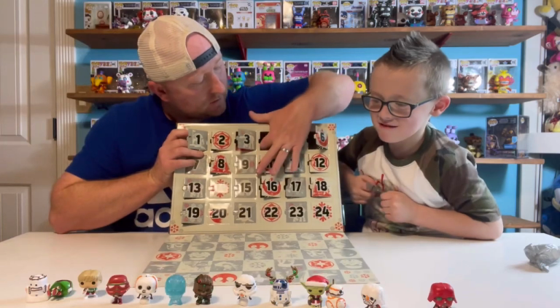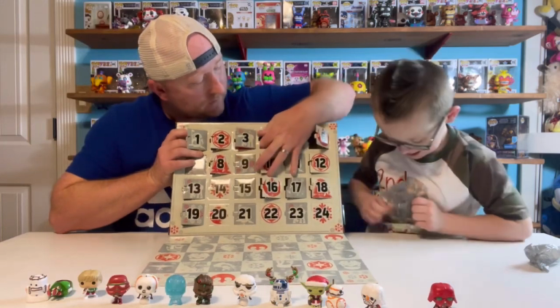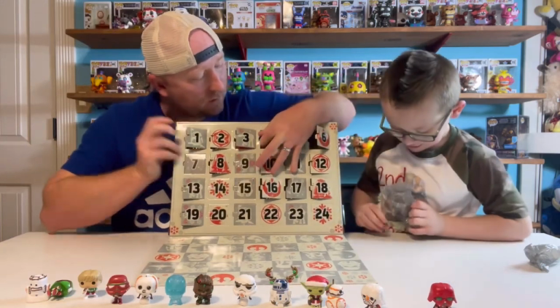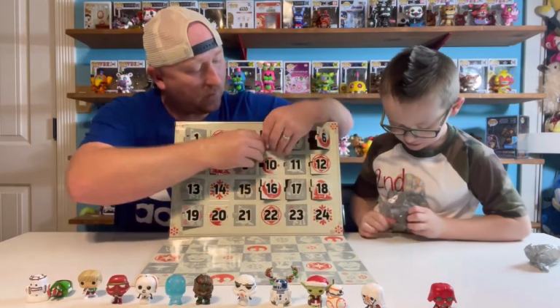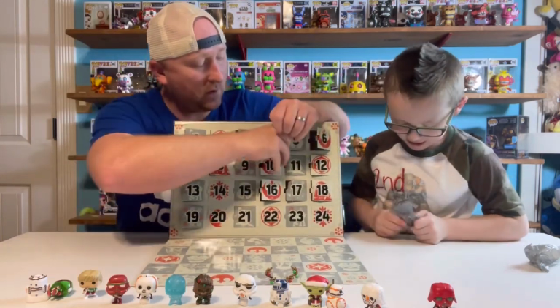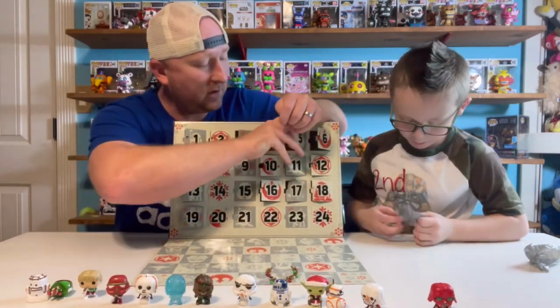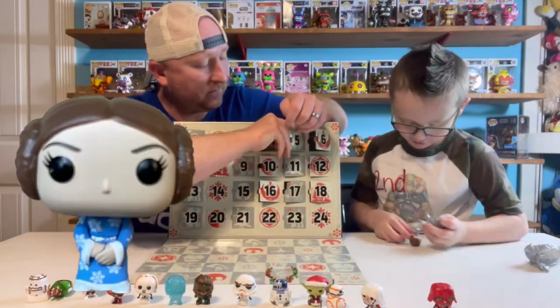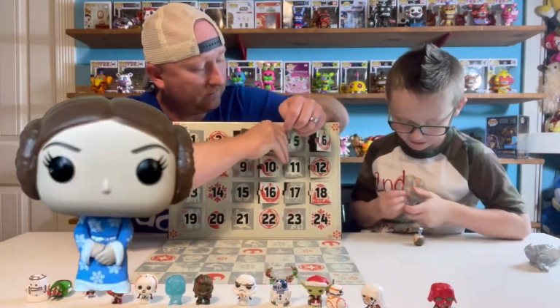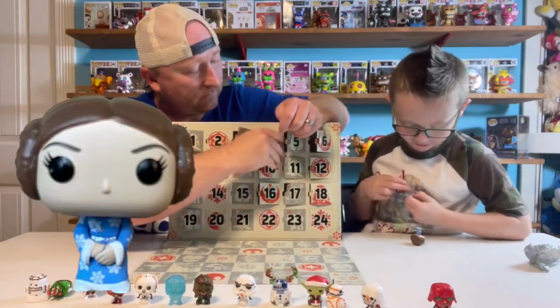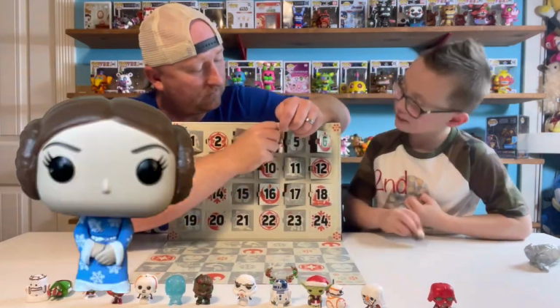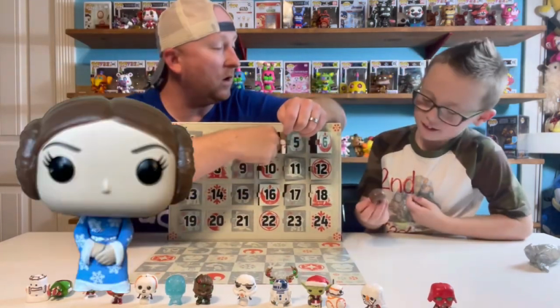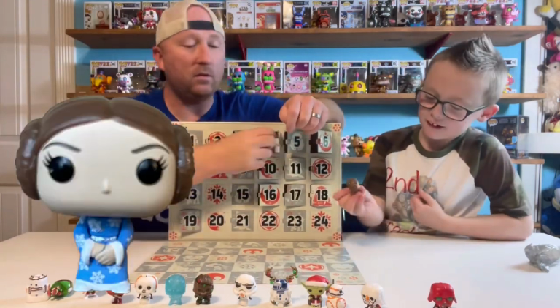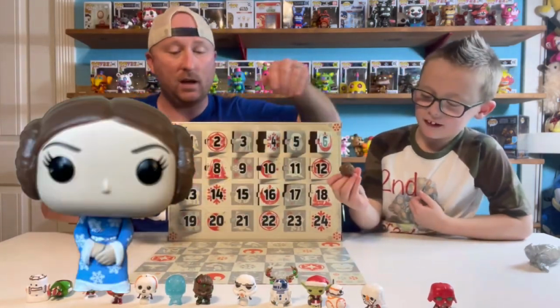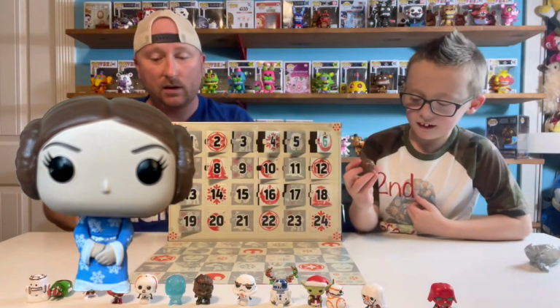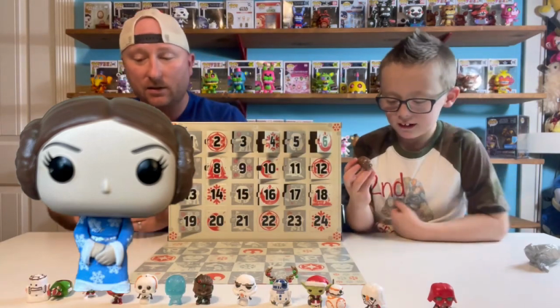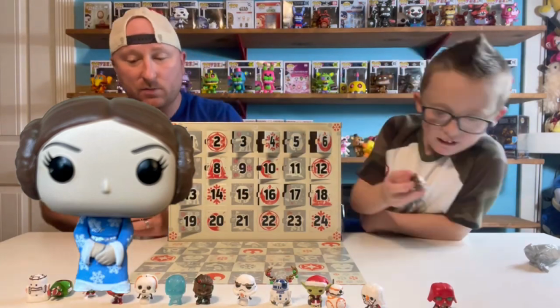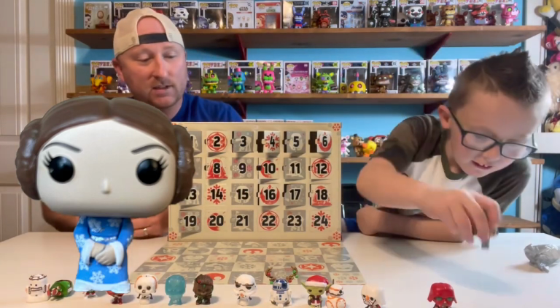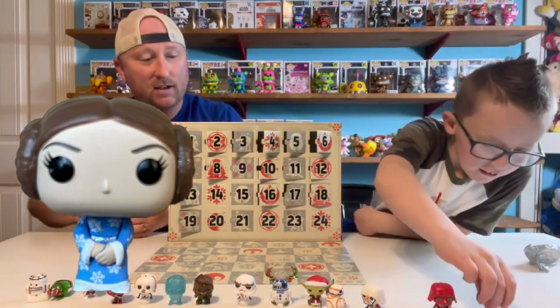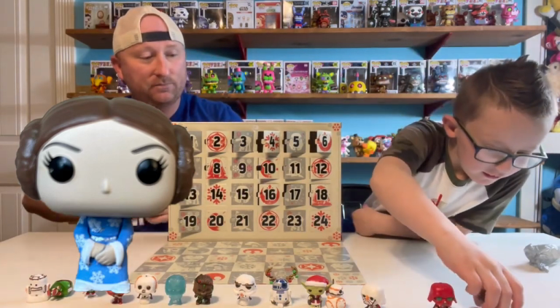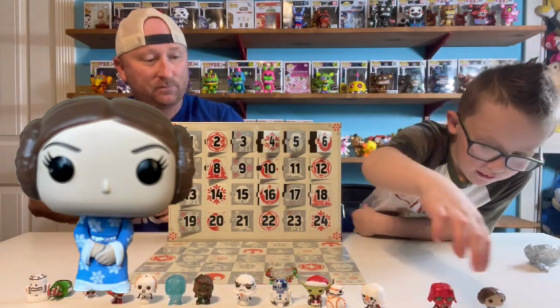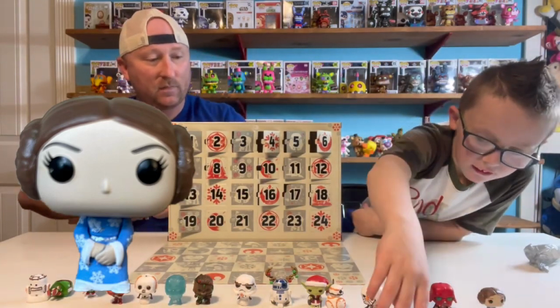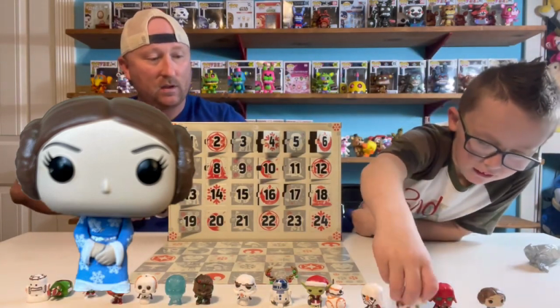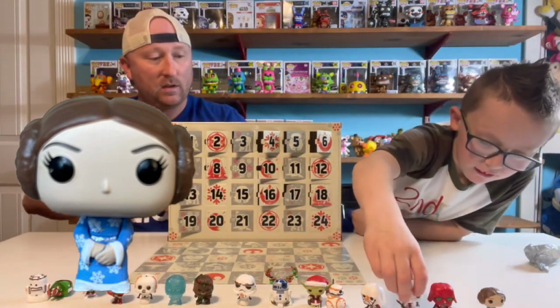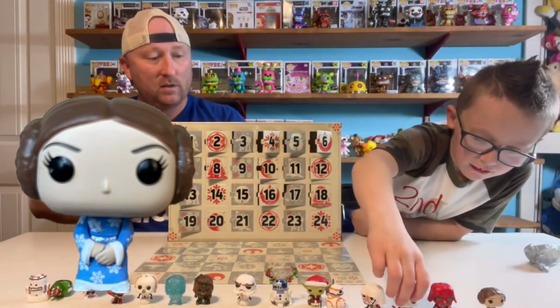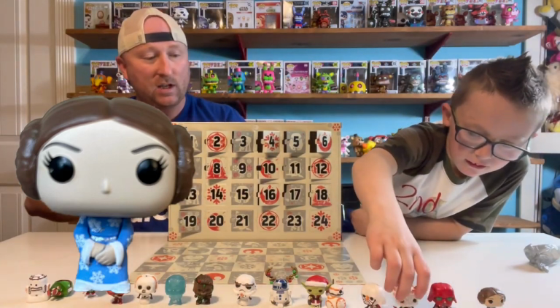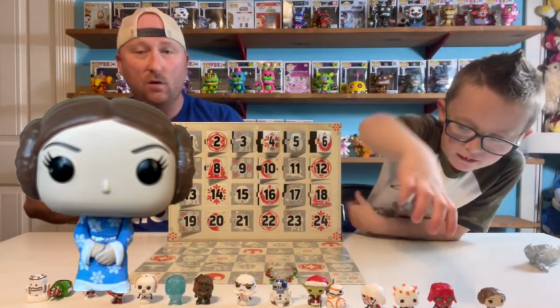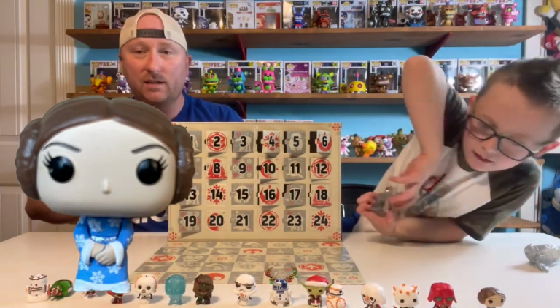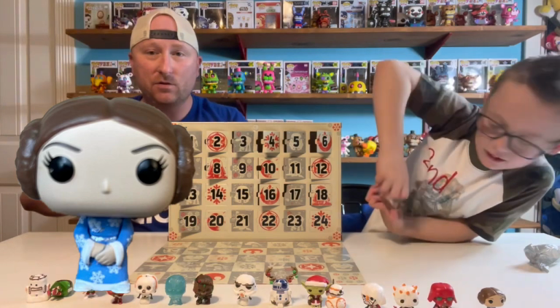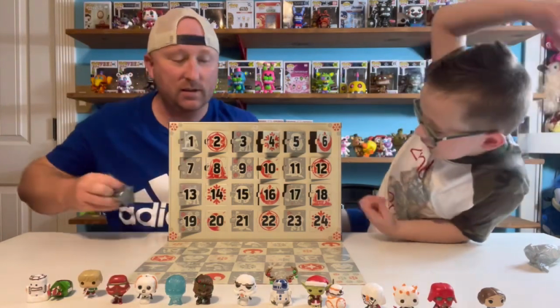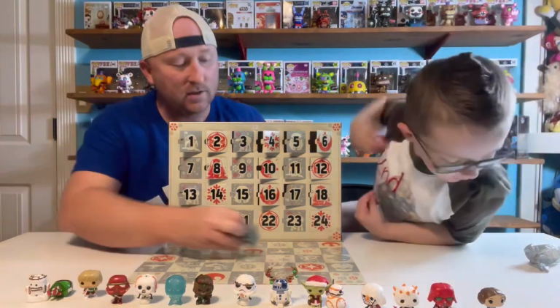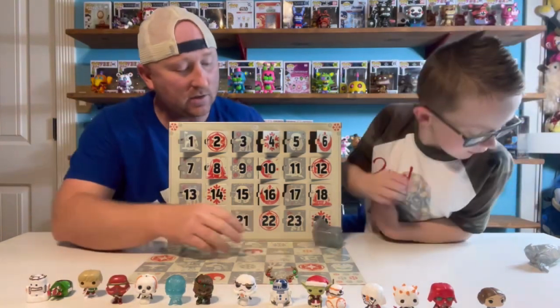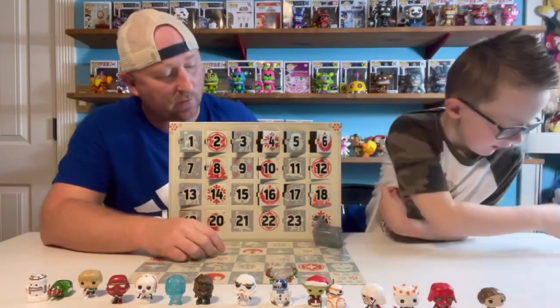I've got number four here — I've got Princess Leia! That's our first Princess Leia. She's got snowflakes on her dress. There's number four.